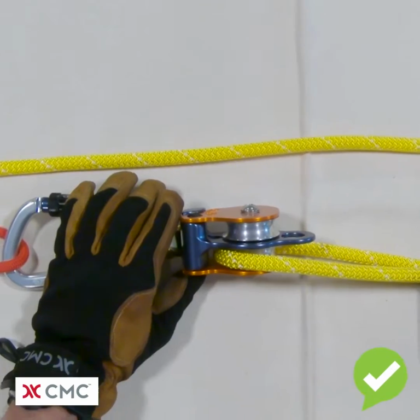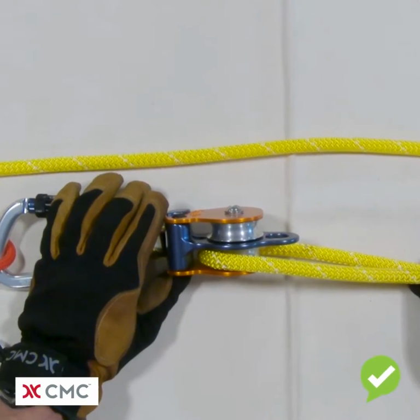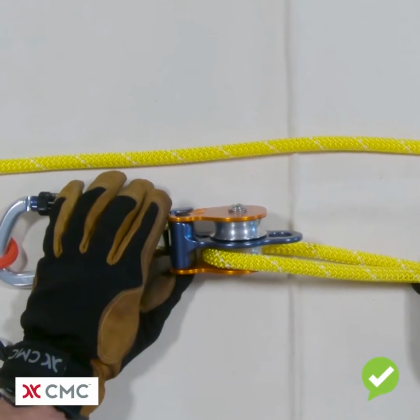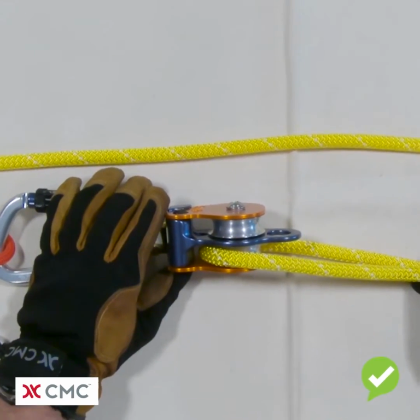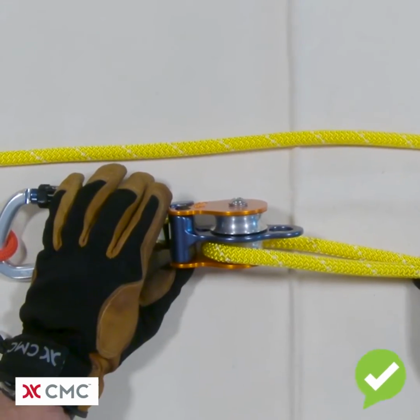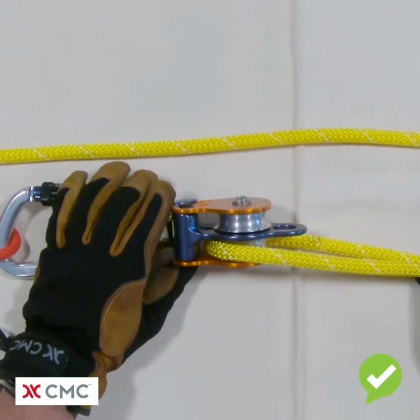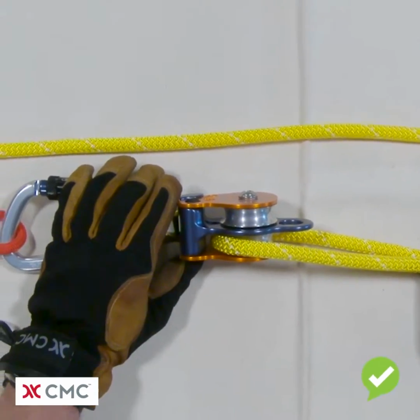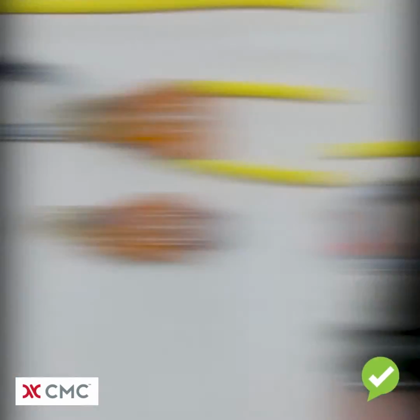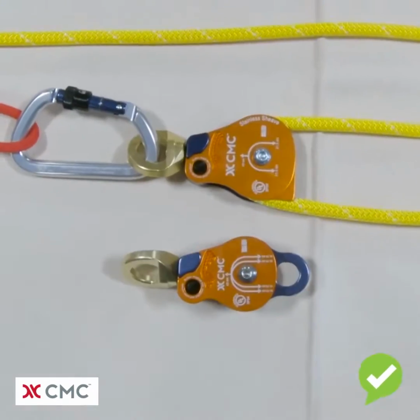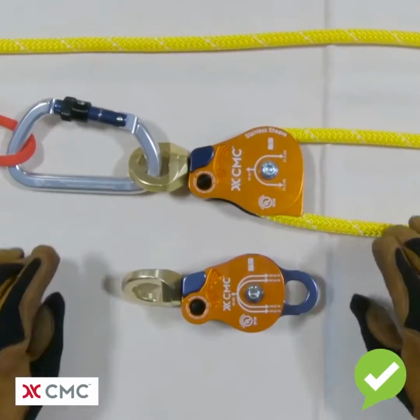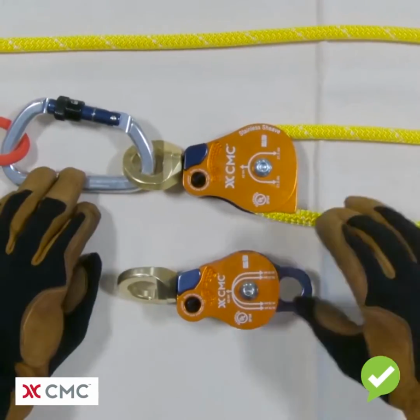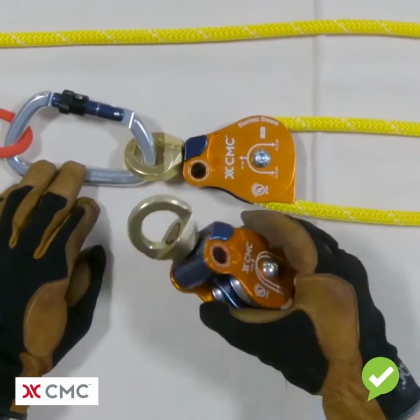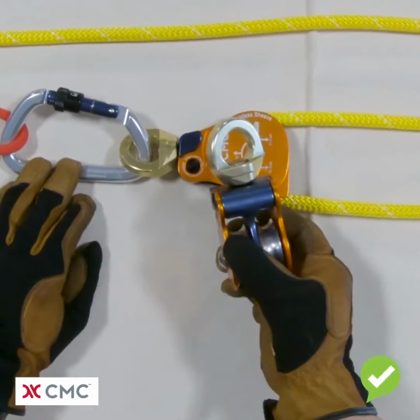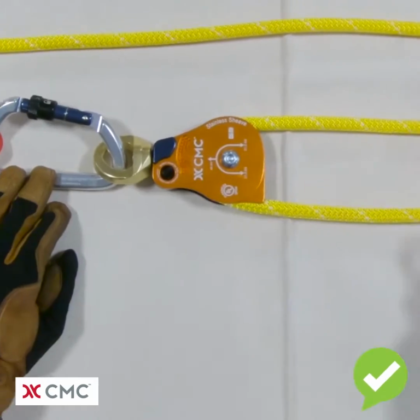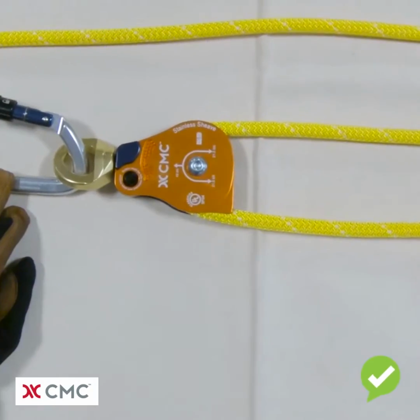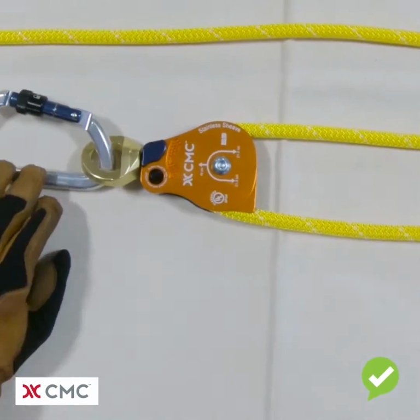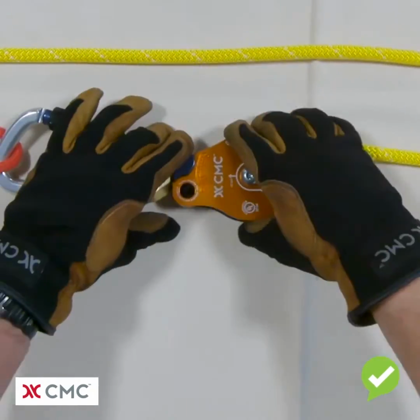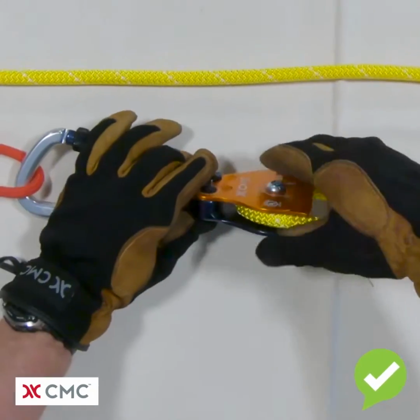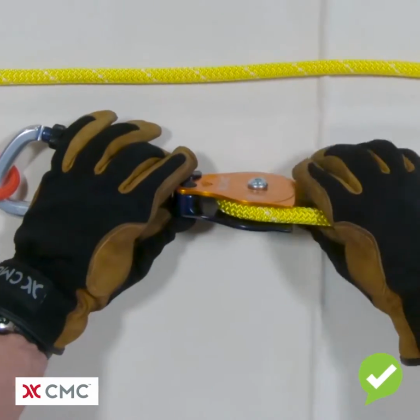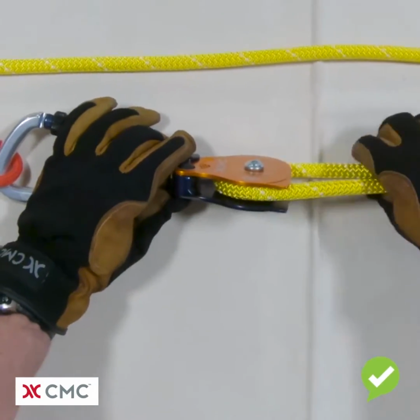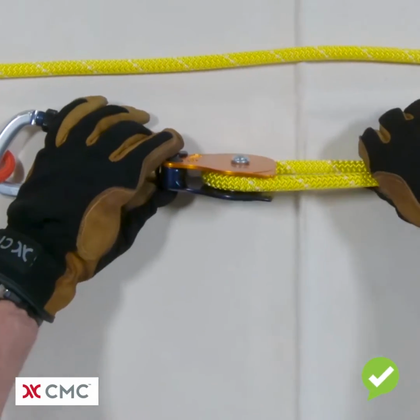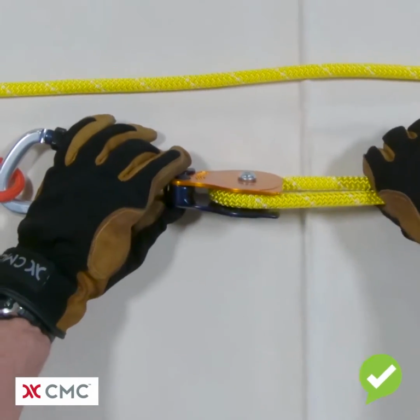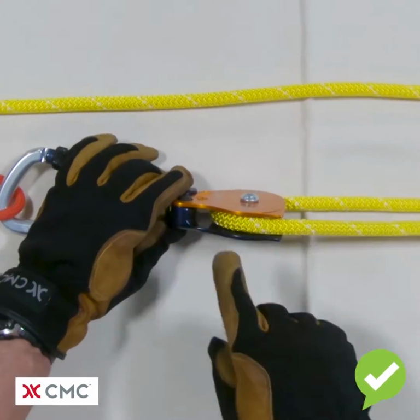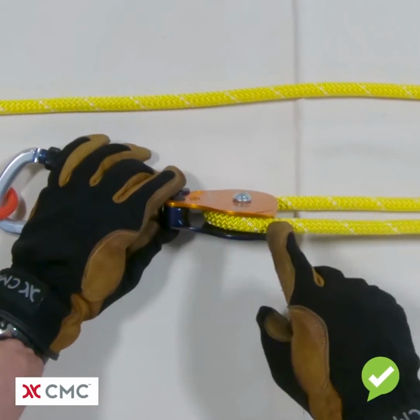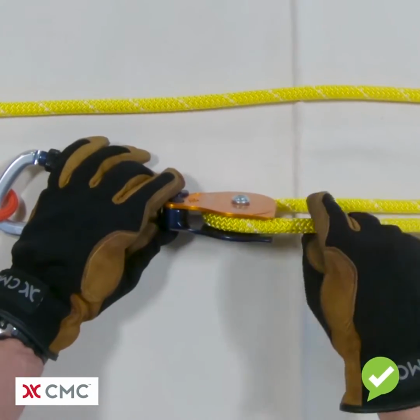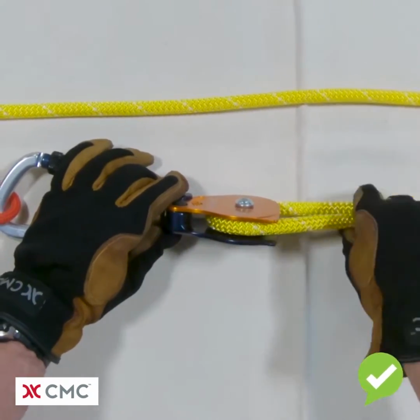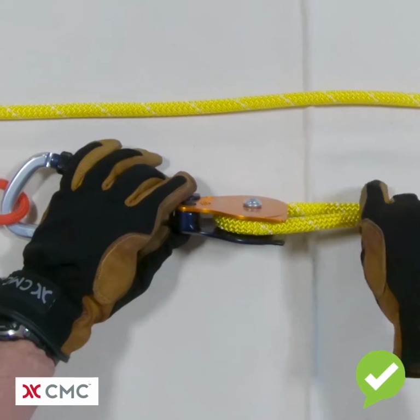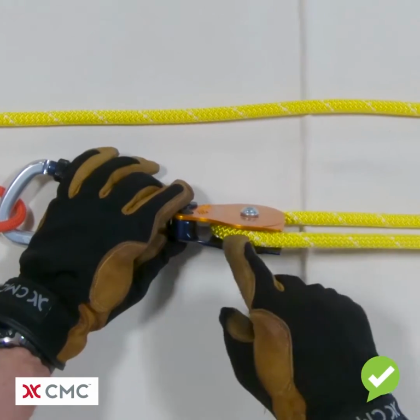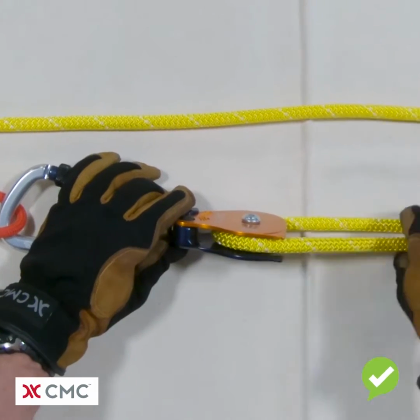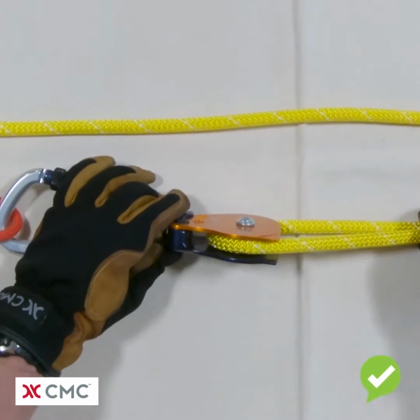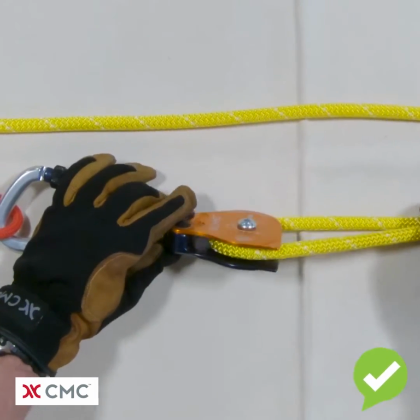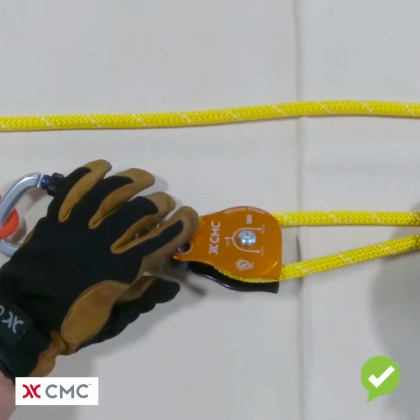There are a couple of different ways we can solve that problem. The first way is to replace the double pulley with a single pulley. Now the rope is properly loaded in the shiv and is not rubbing on either of the side plates.